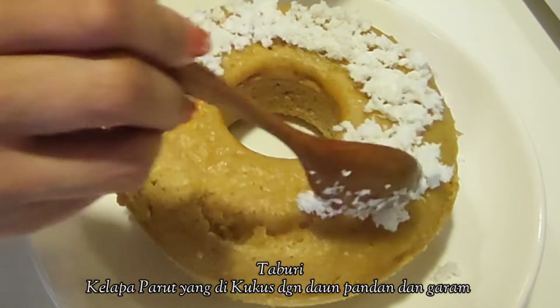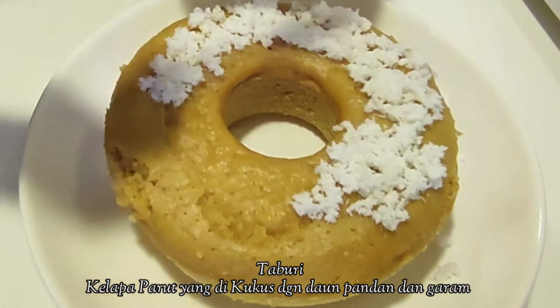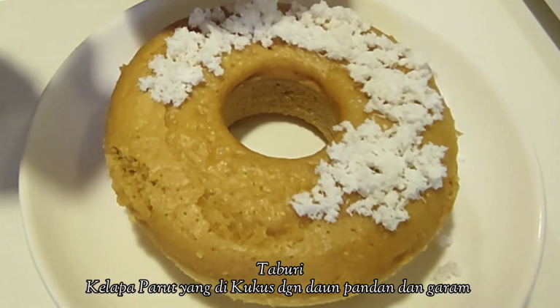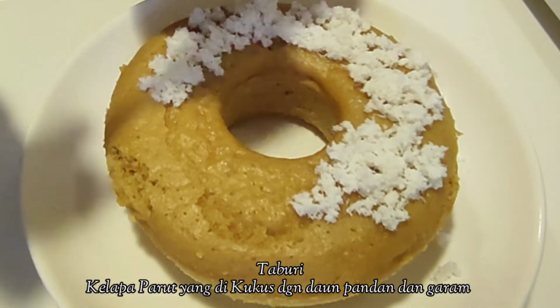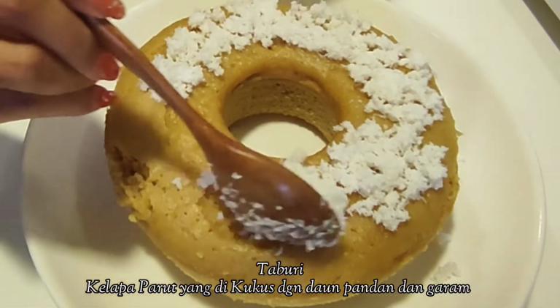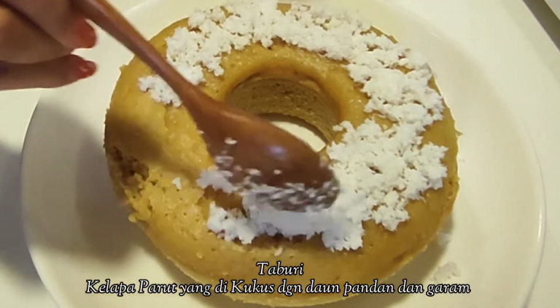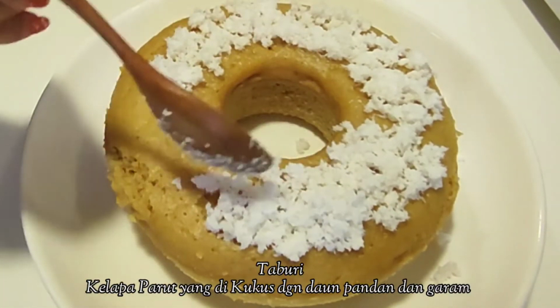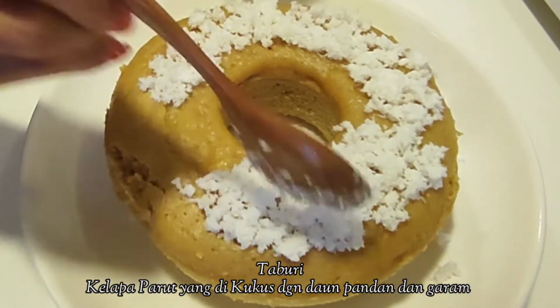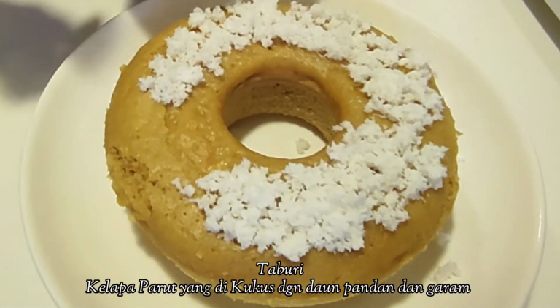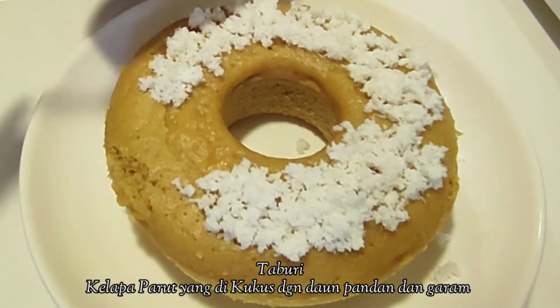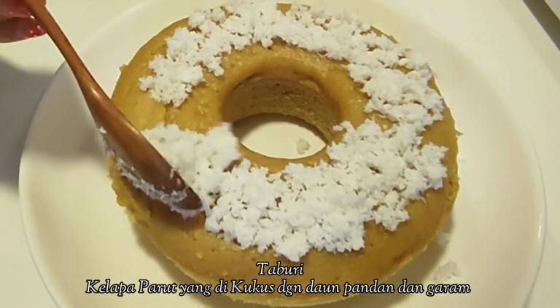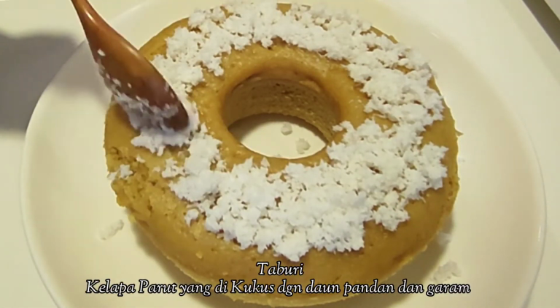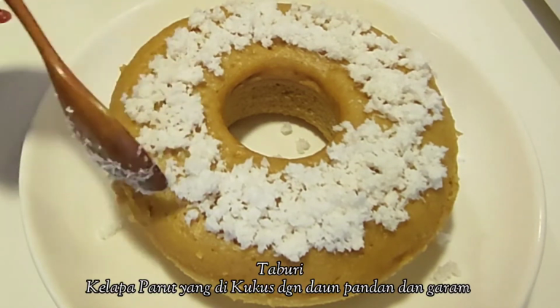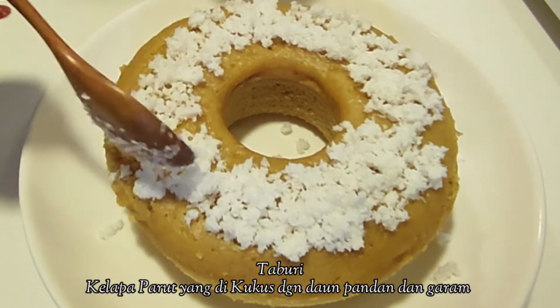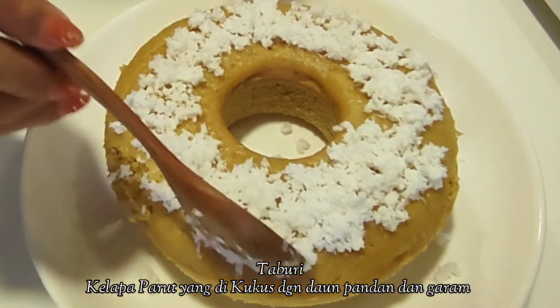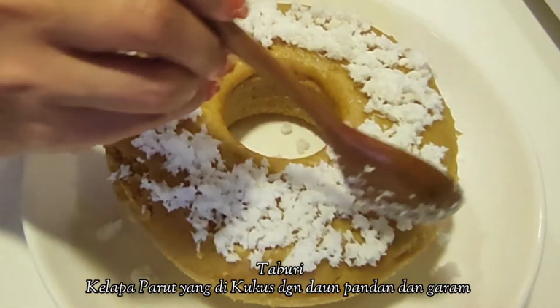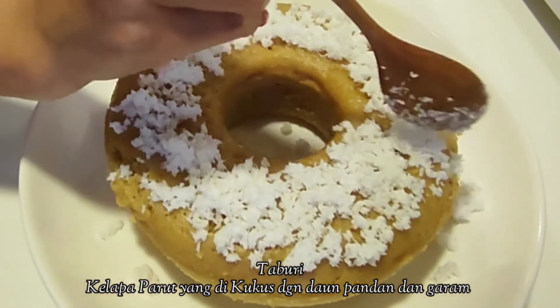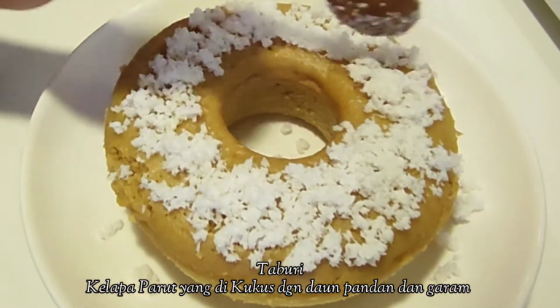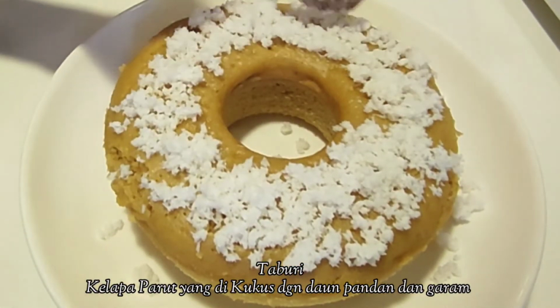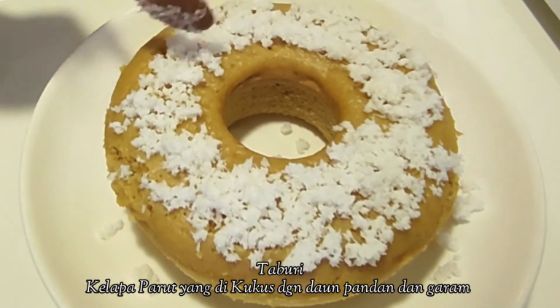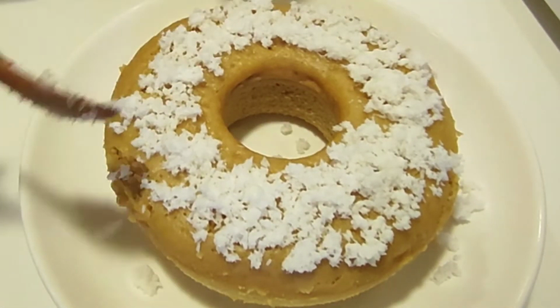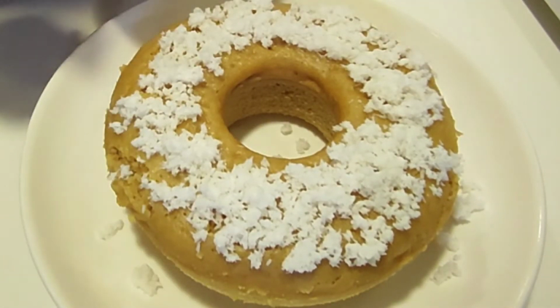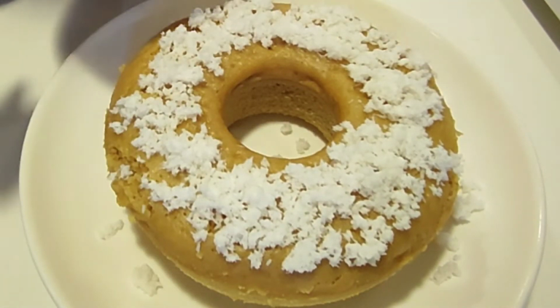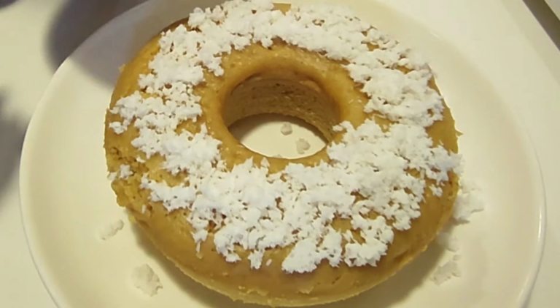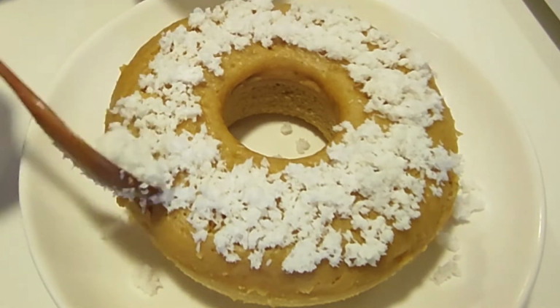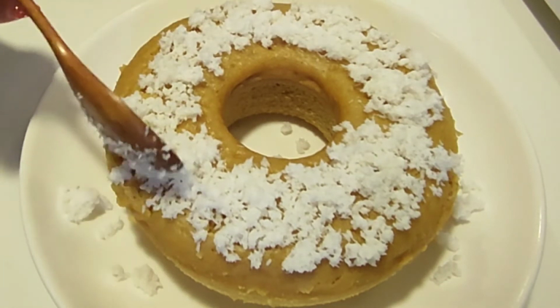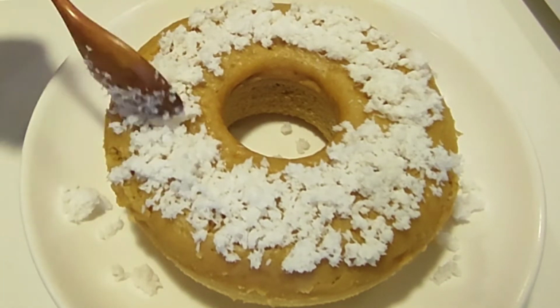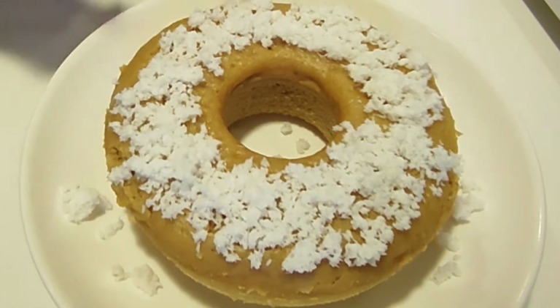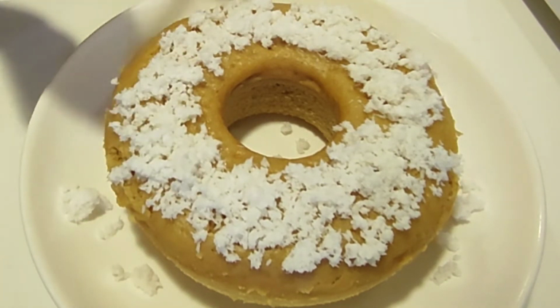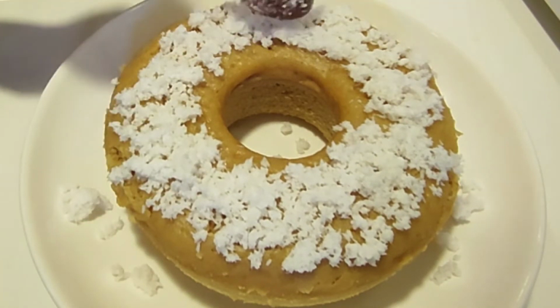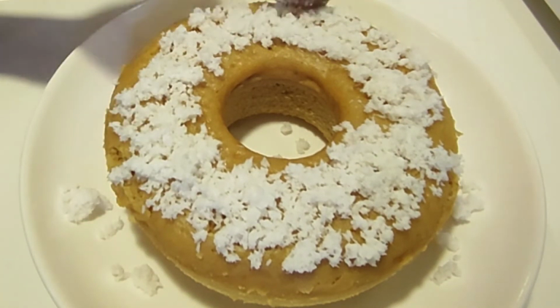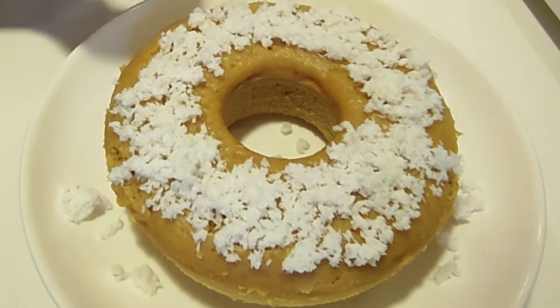Oke teman-teman, apam gula merahnya sudah siap dan siap dihidangkan. Selamat mencoba ya. Terima kasih. Sampai jumpa.